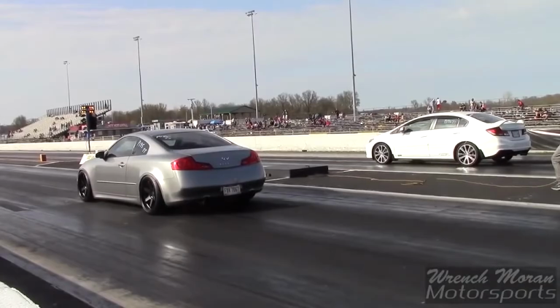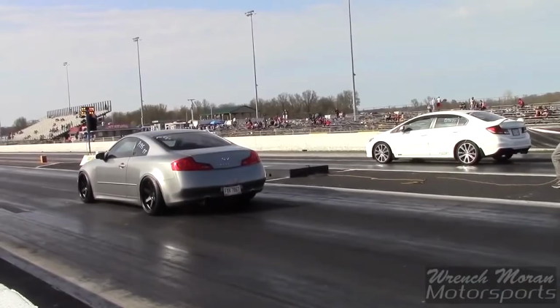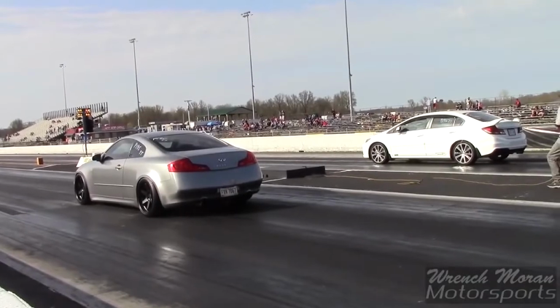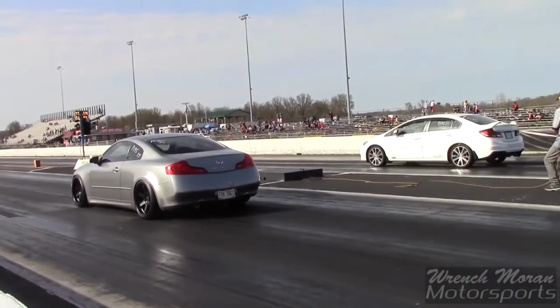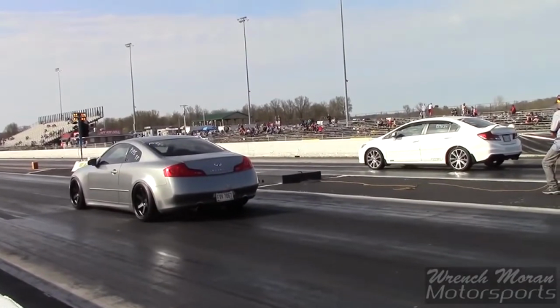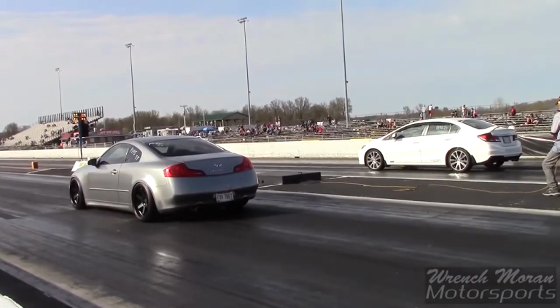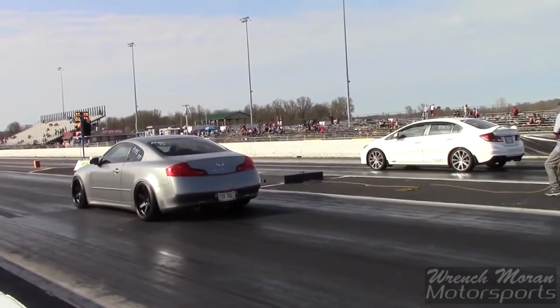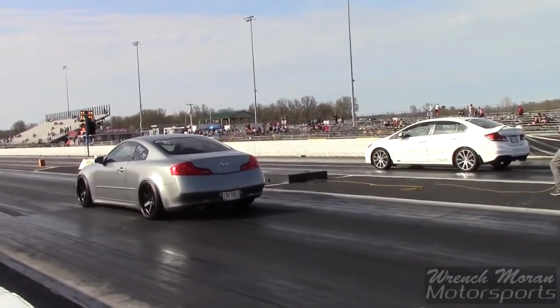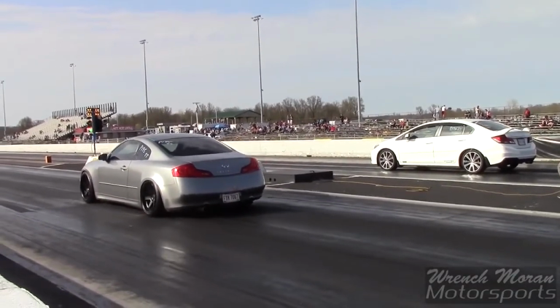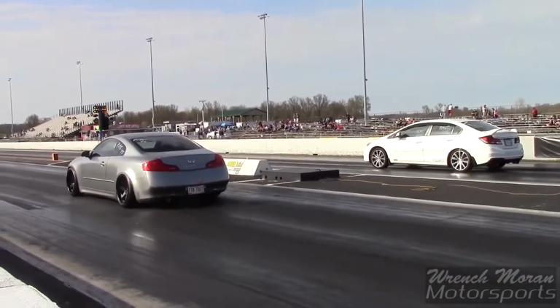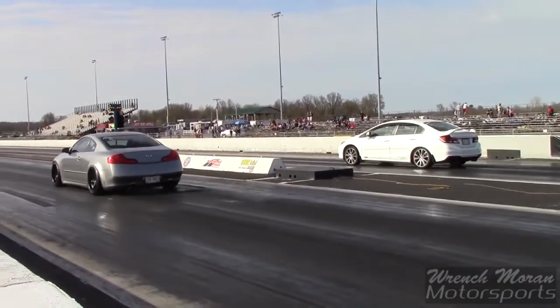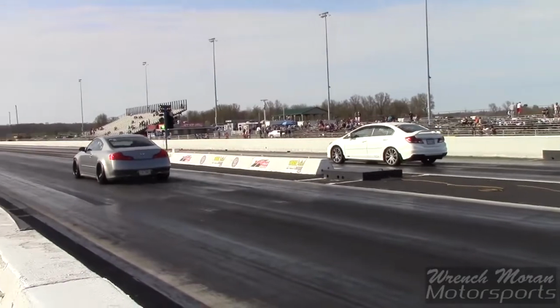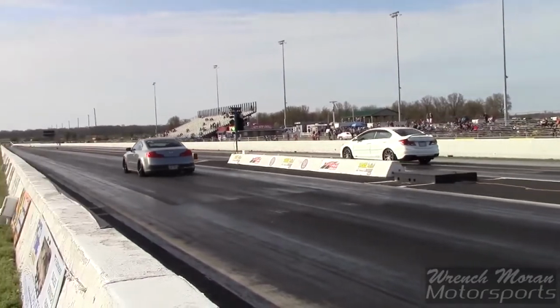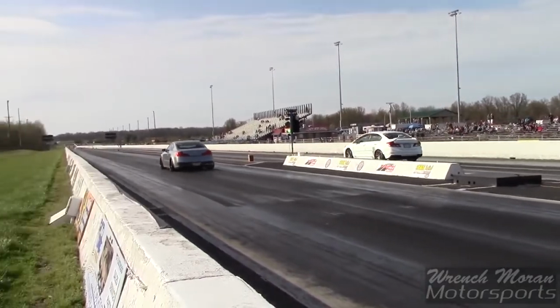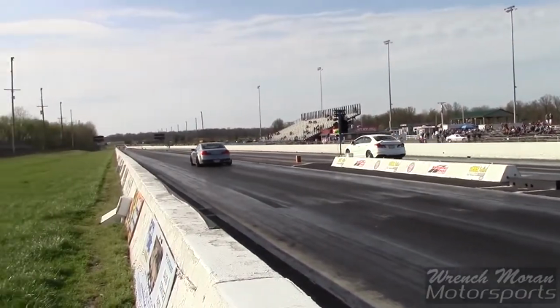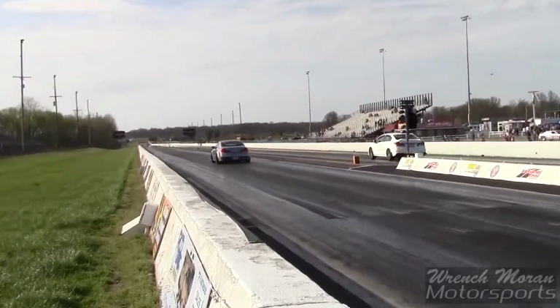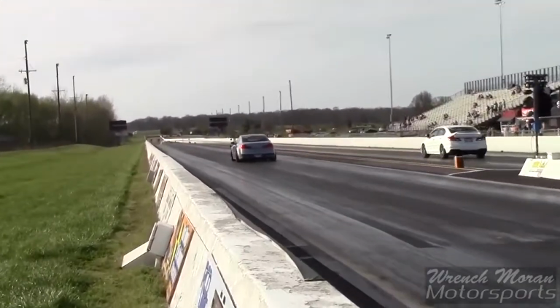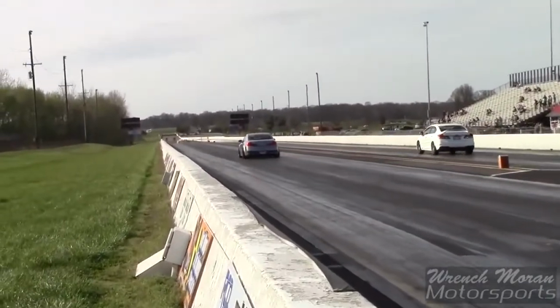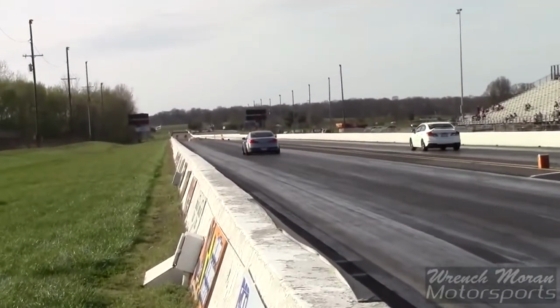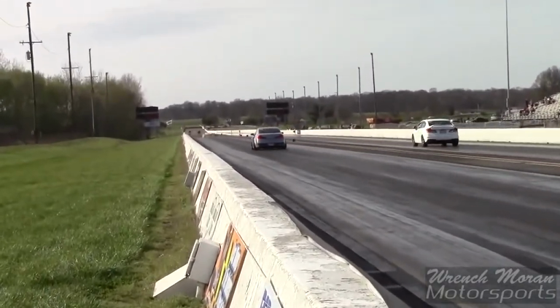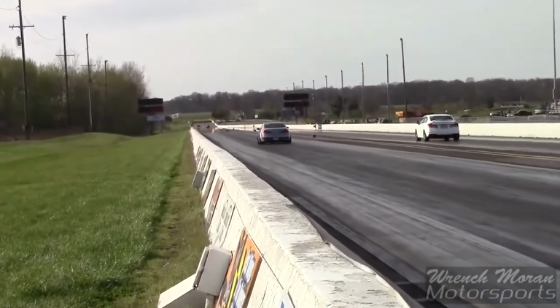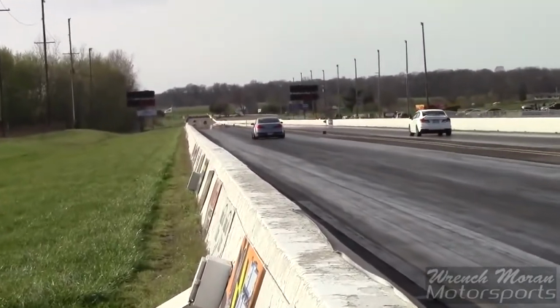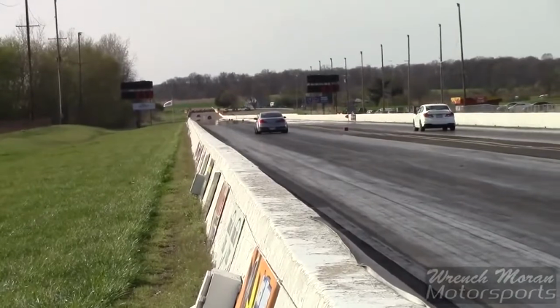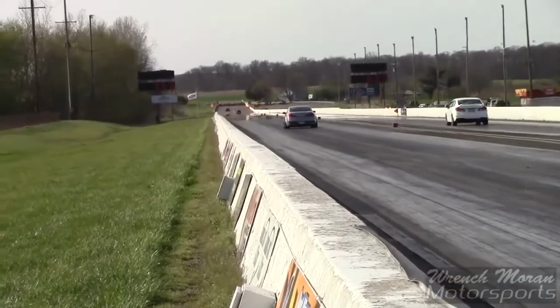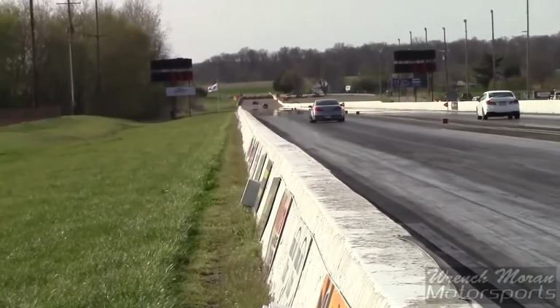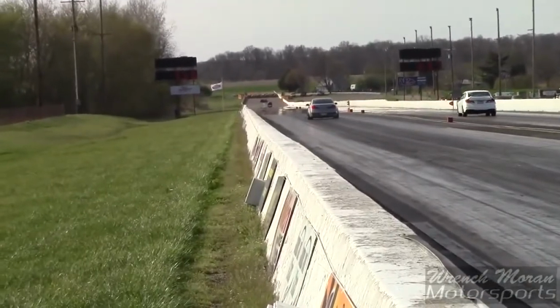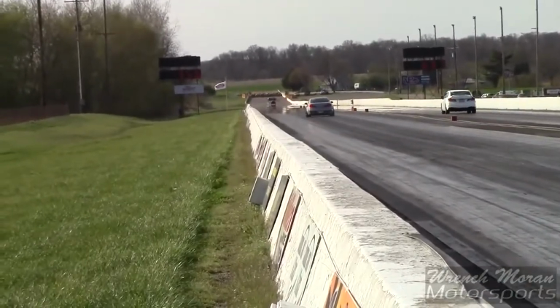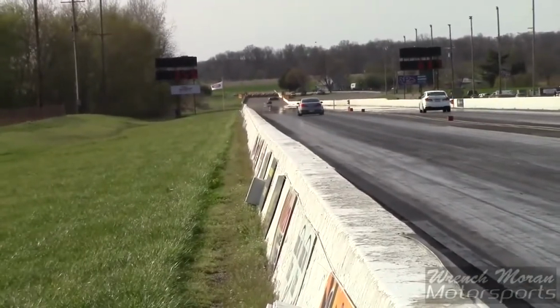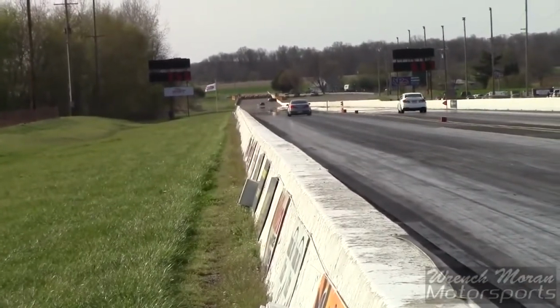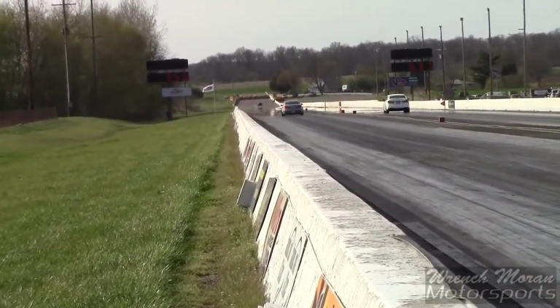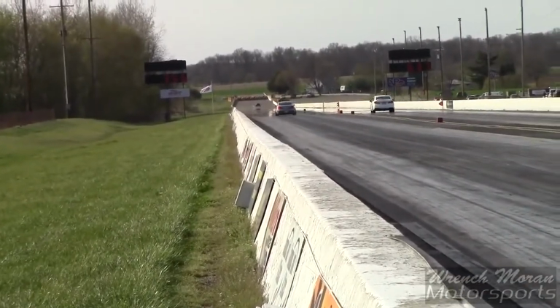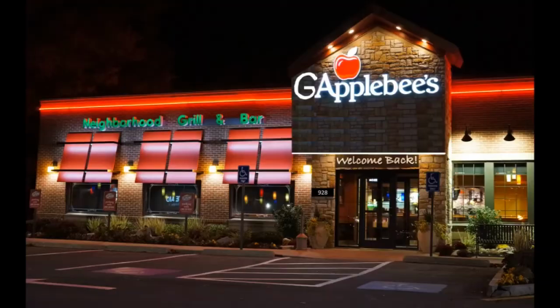Infiniti G35s are often used for drag racing.